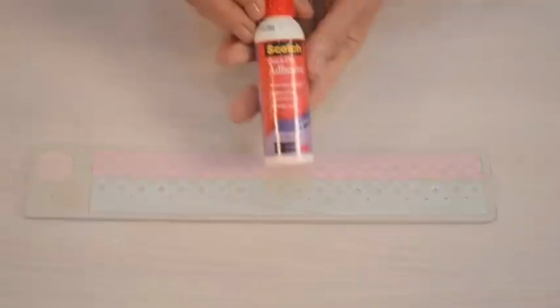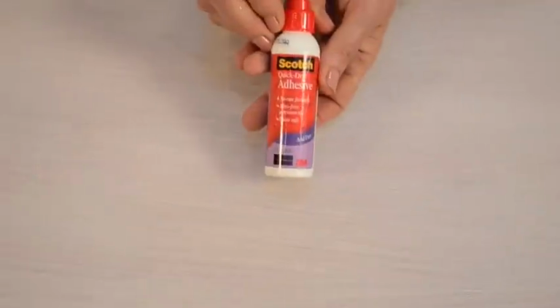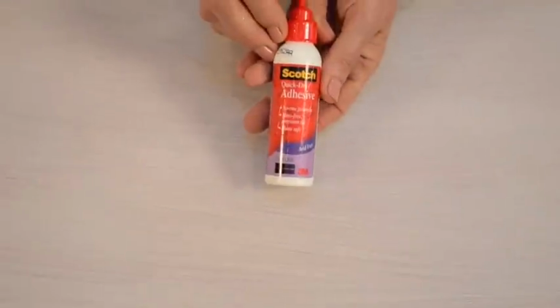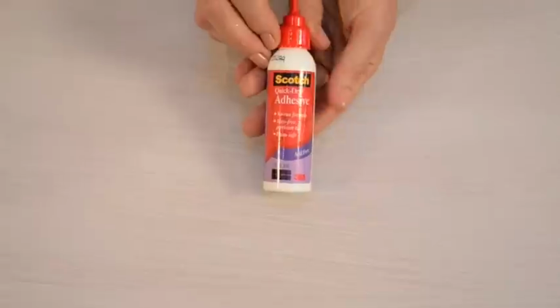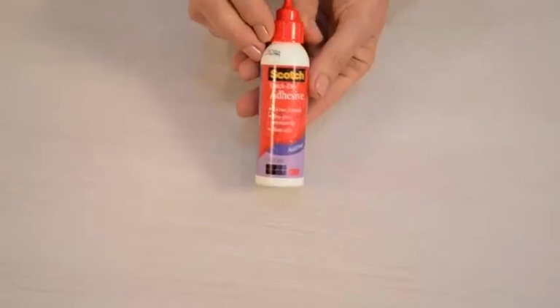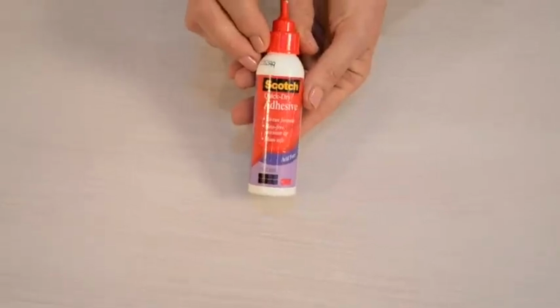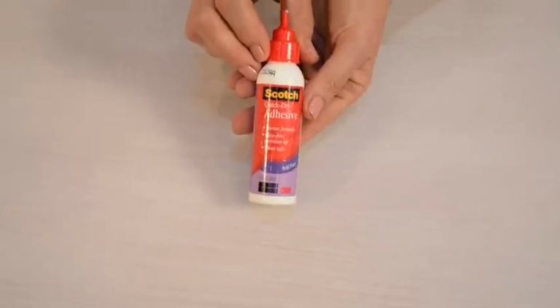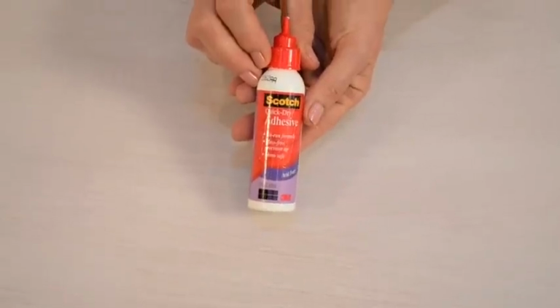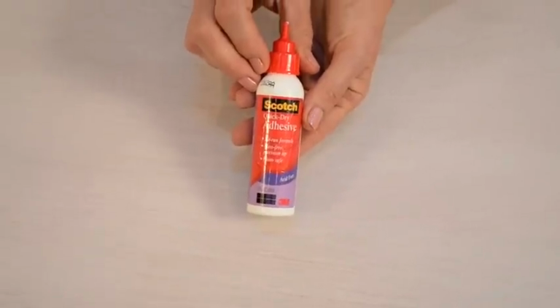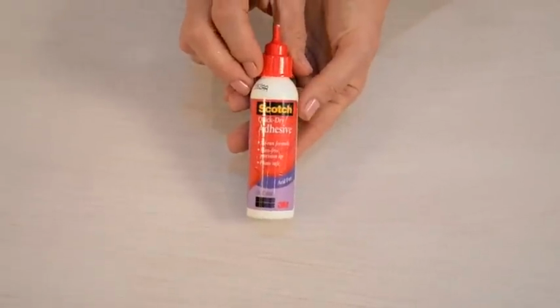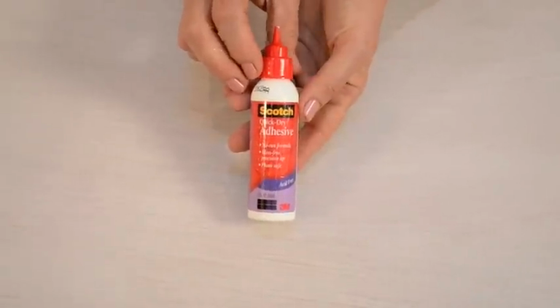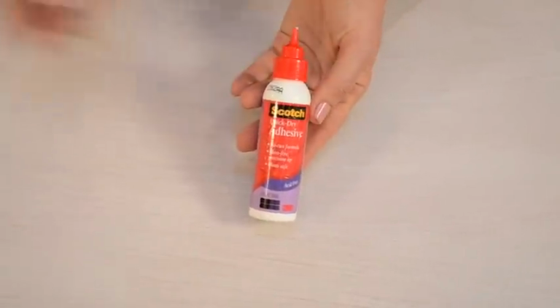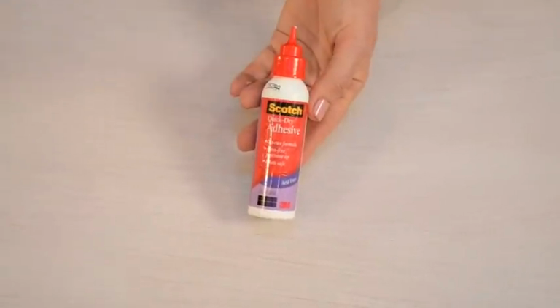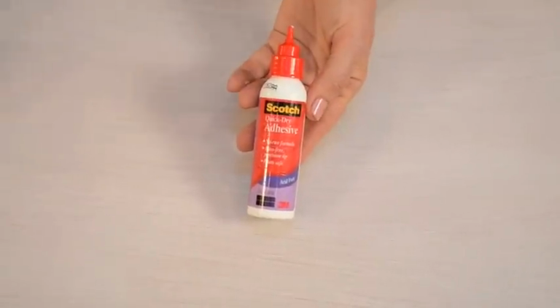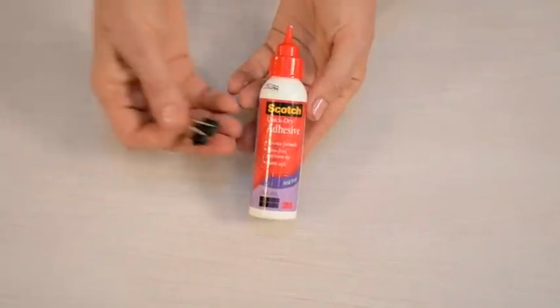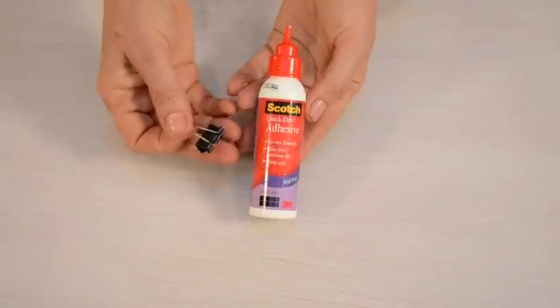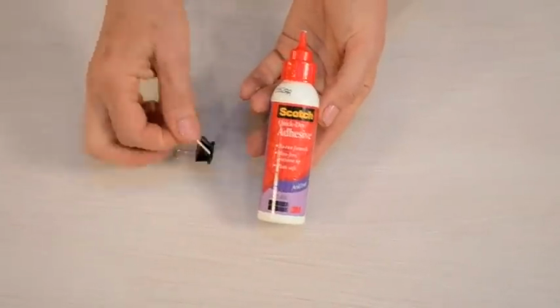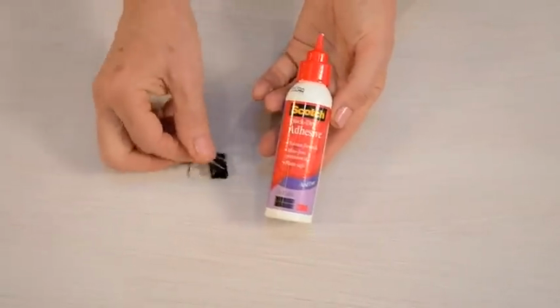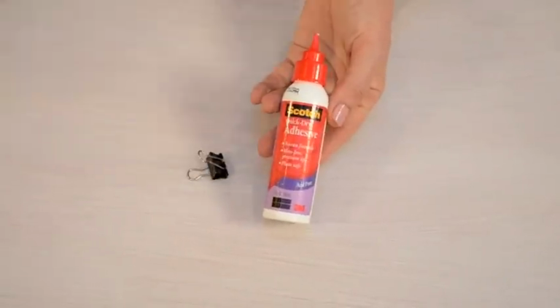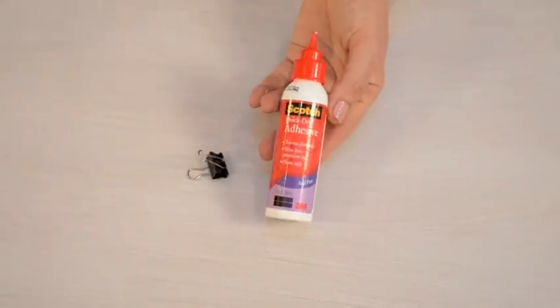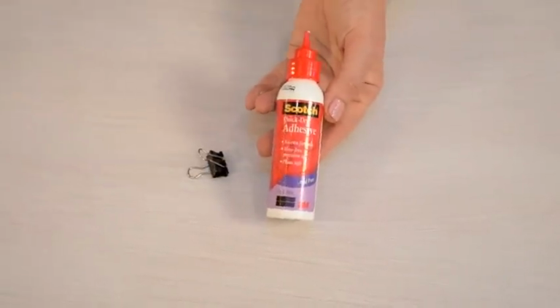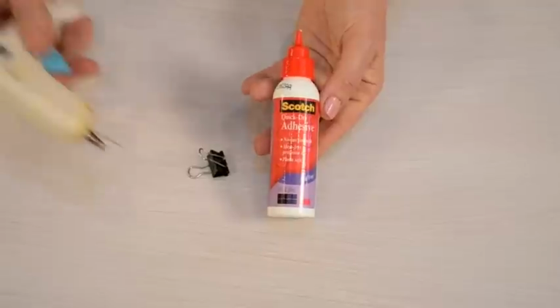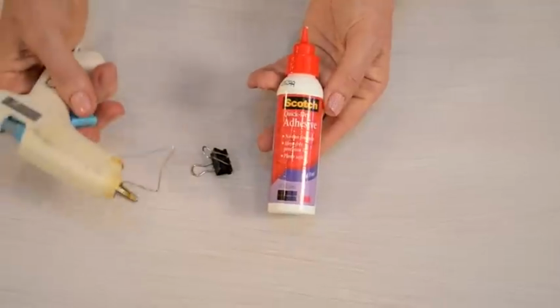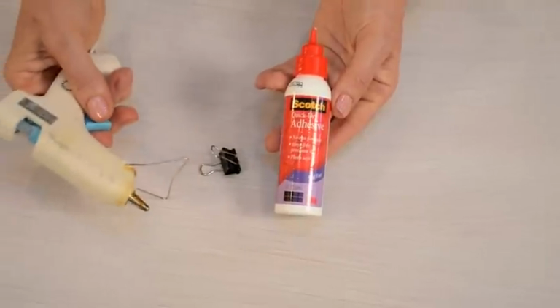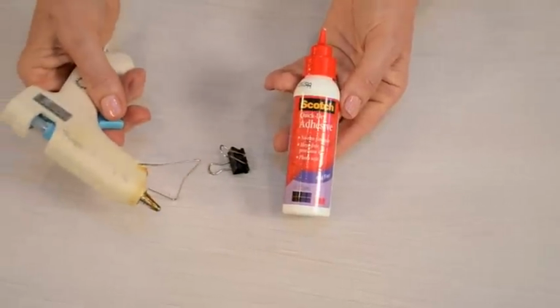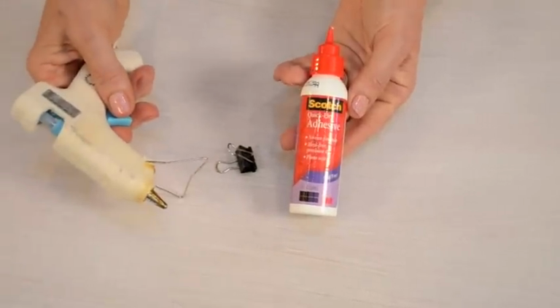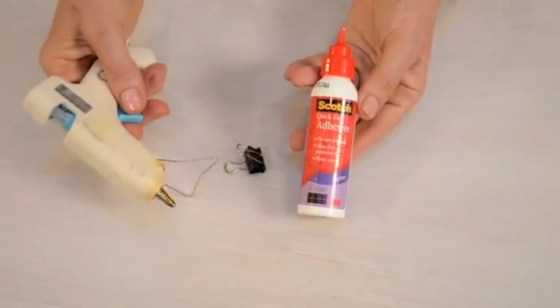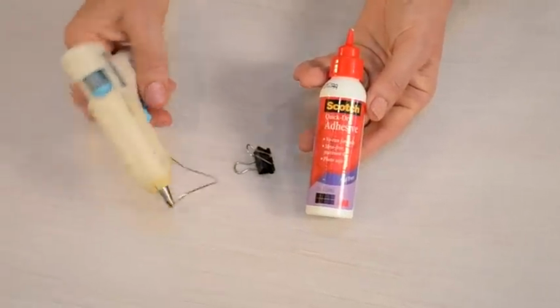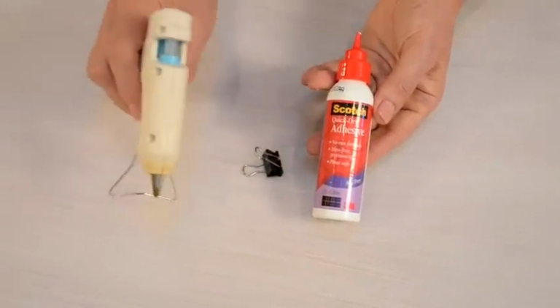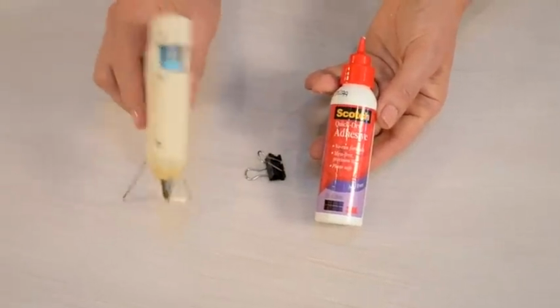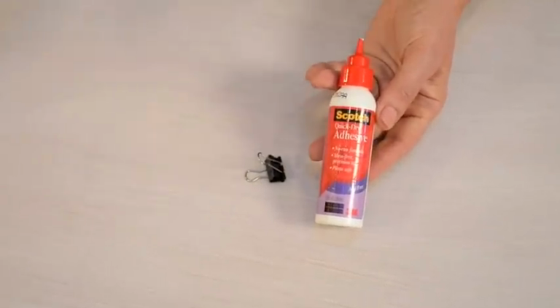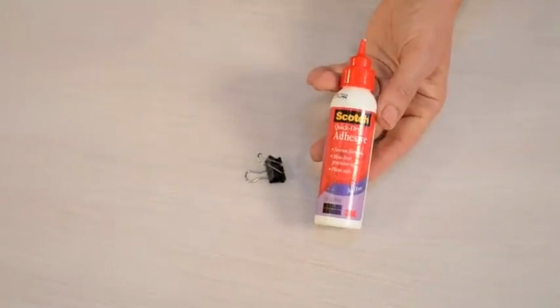You can either use some quick dry adhesive for this along with a binder clip, or you can use hot glue if you feel comfortable using hot glue.